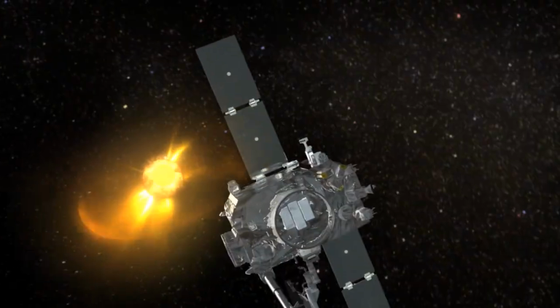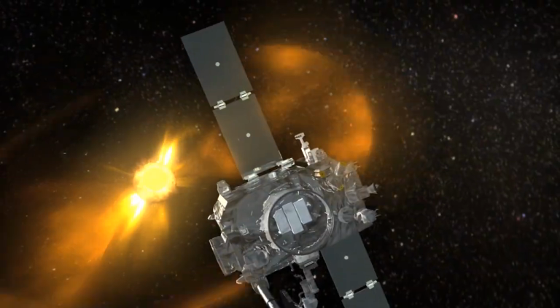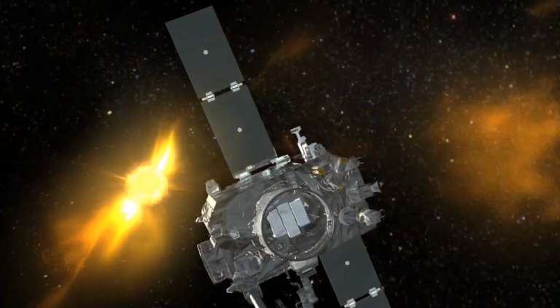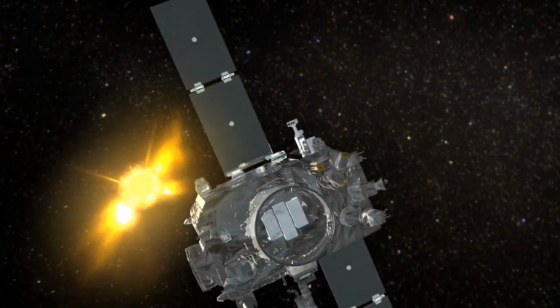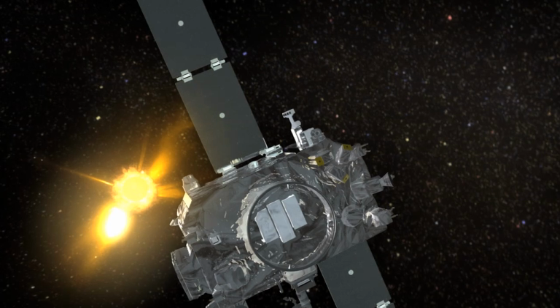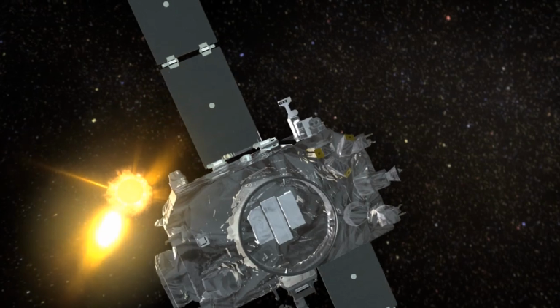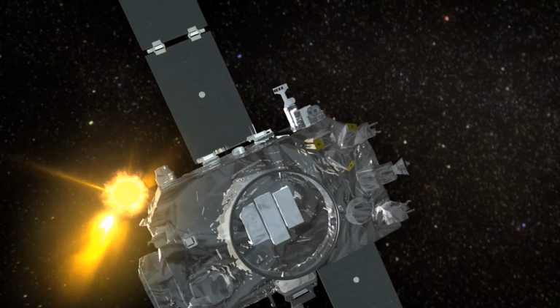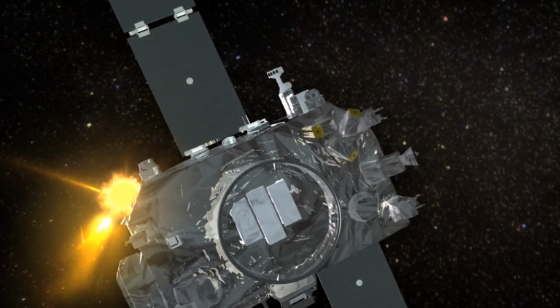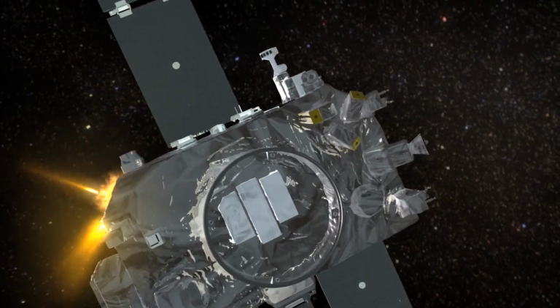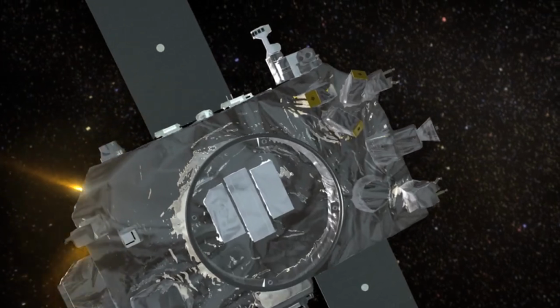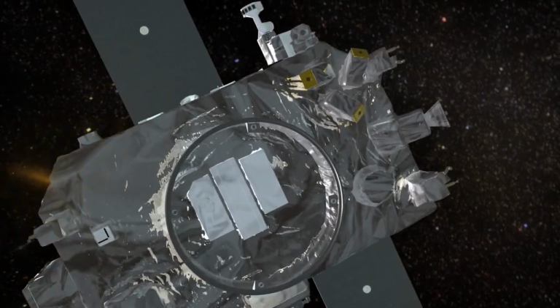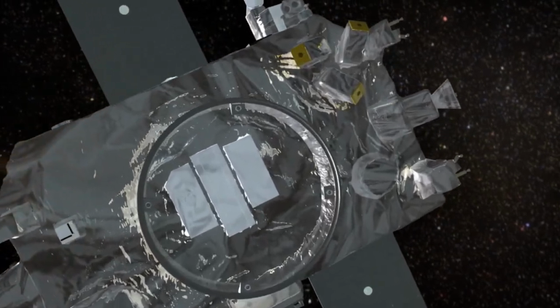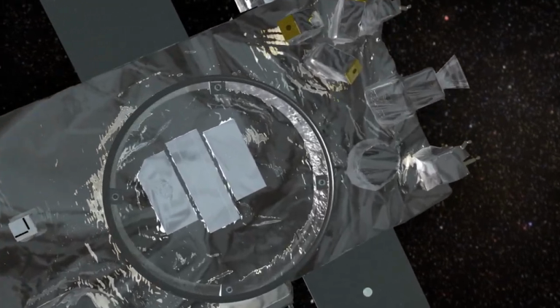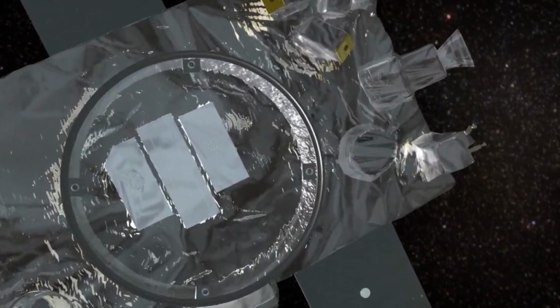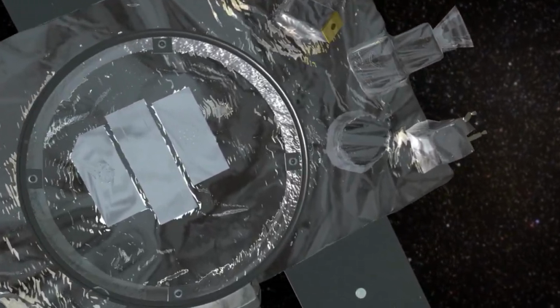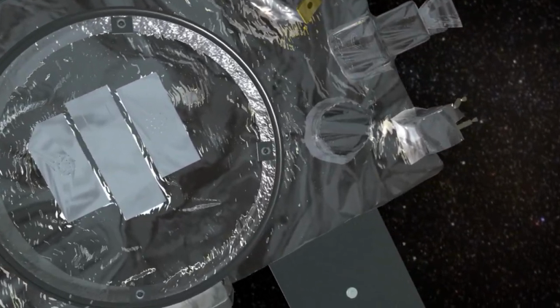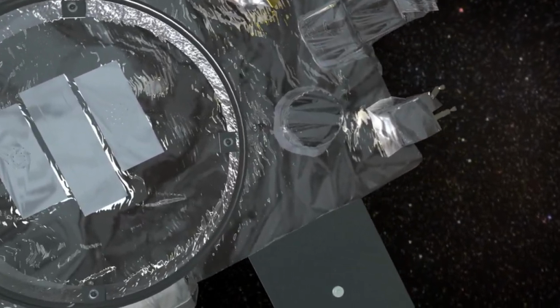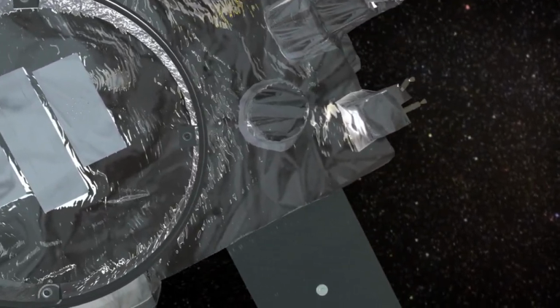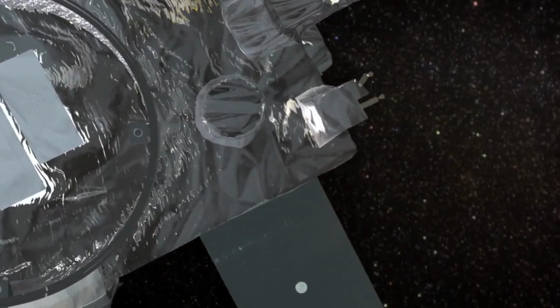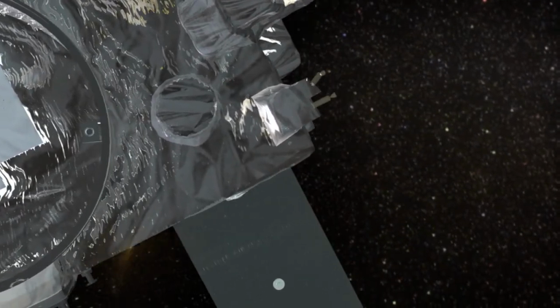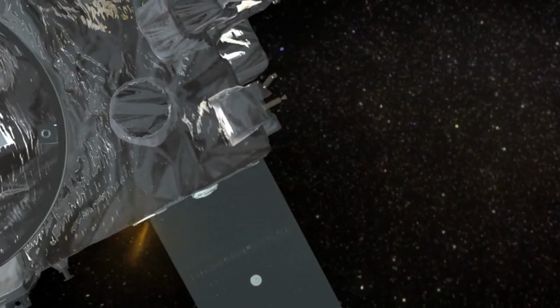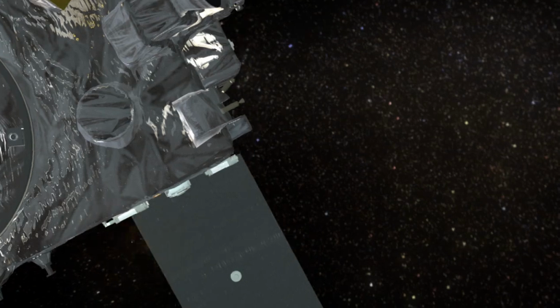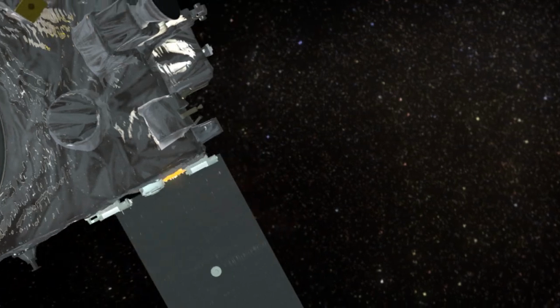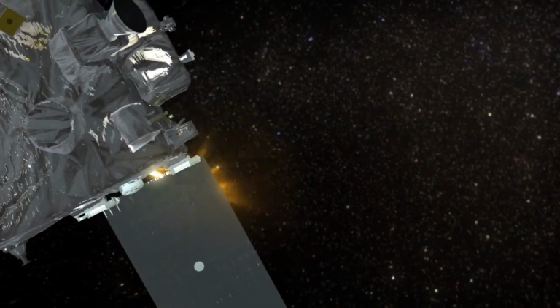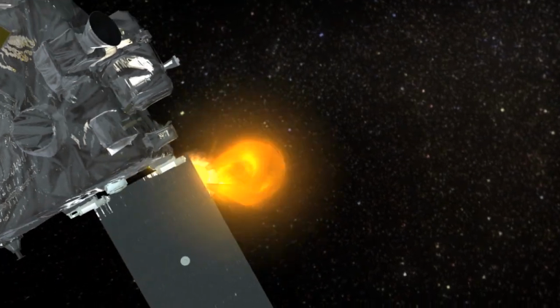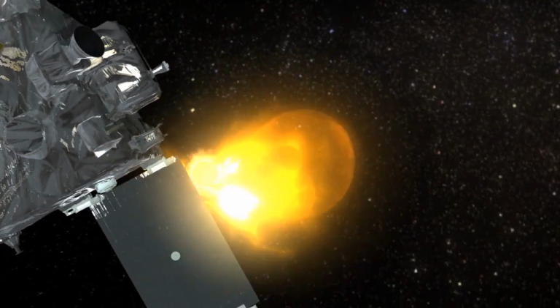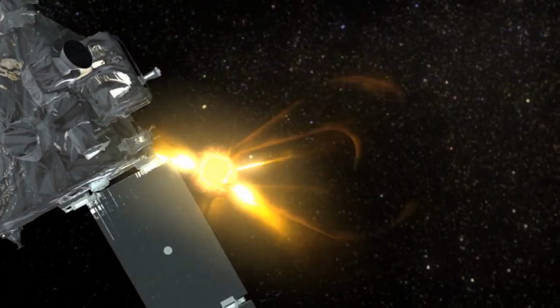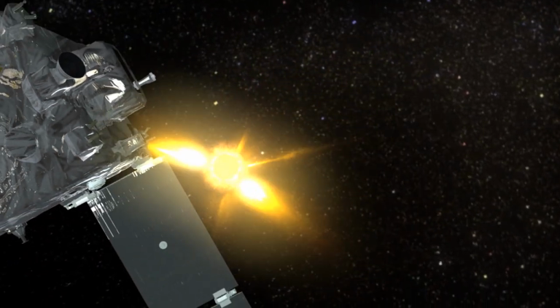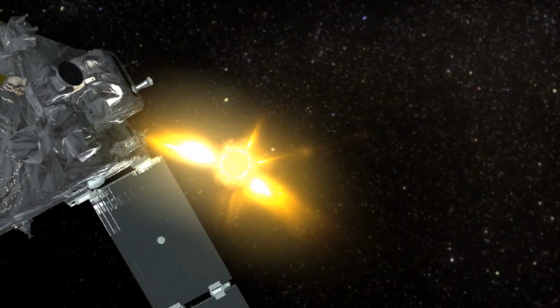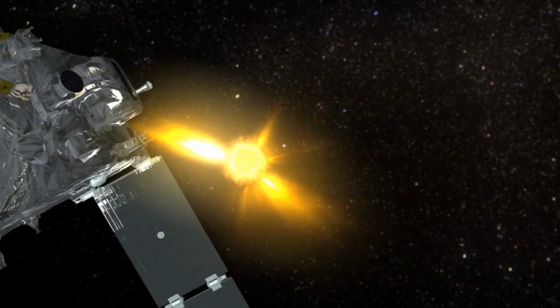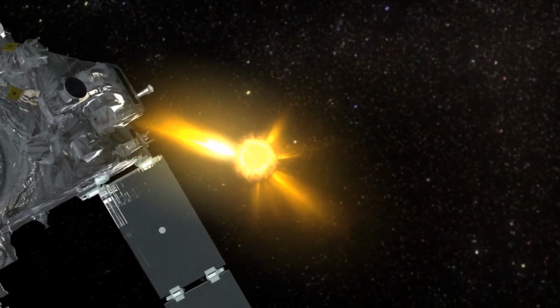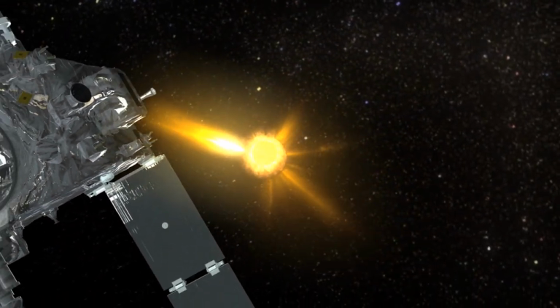STEREO is part of NASA's Solar-Terrestrial Probes program that seeks to understand the fundamental physical processes of the space environment from sun to Earth and other planets.